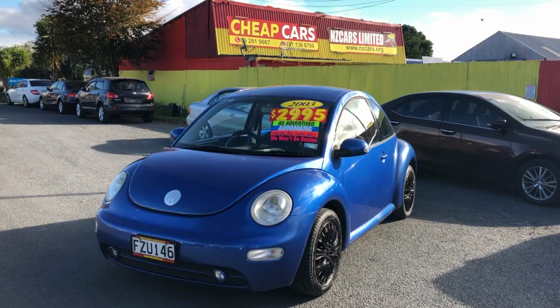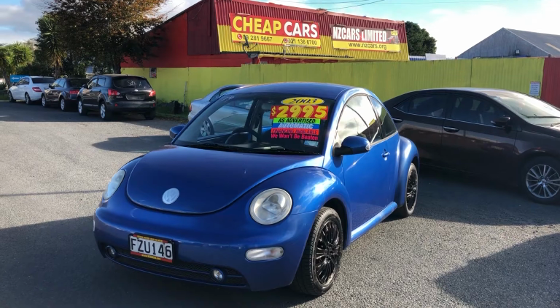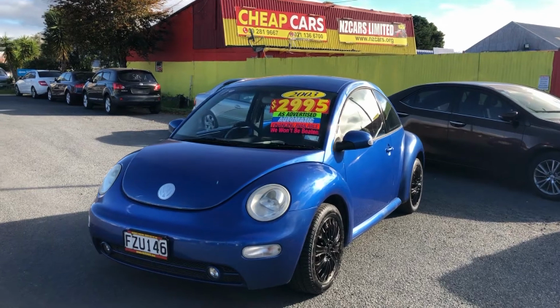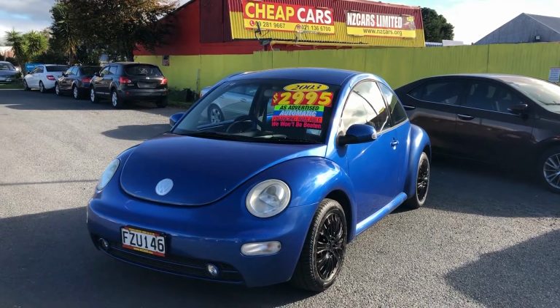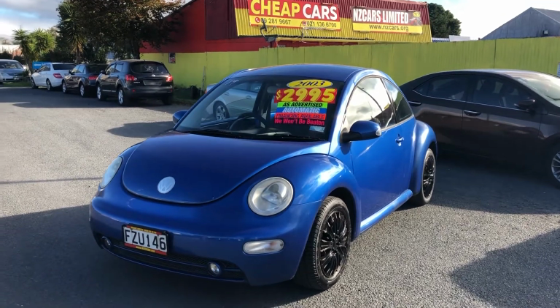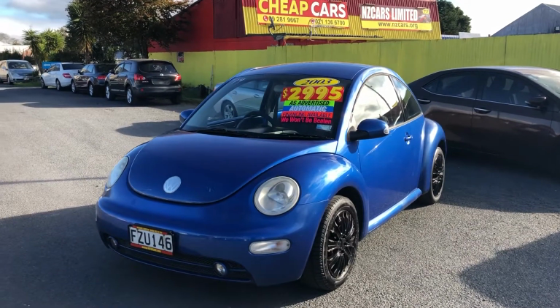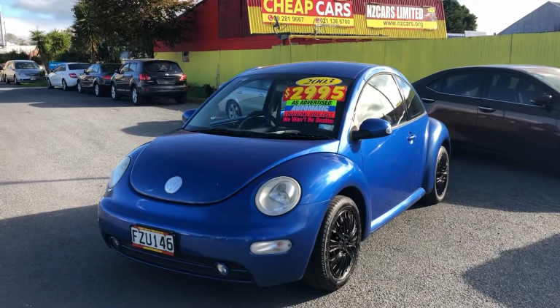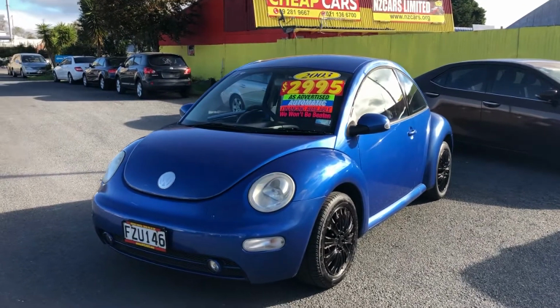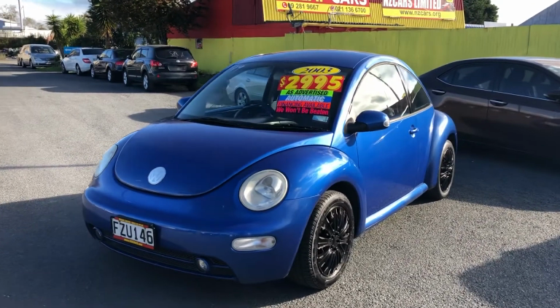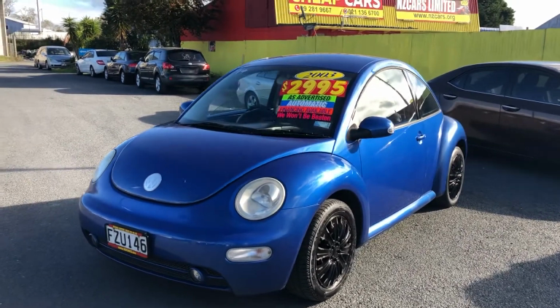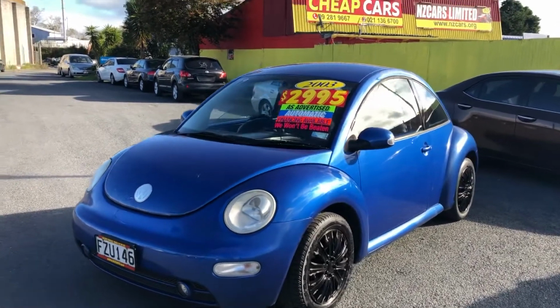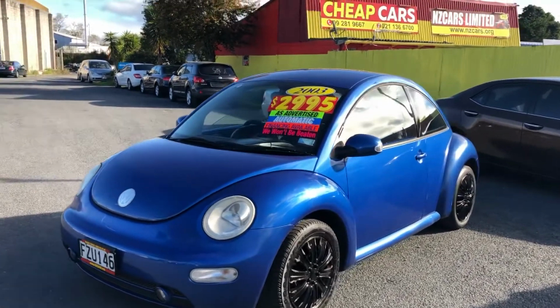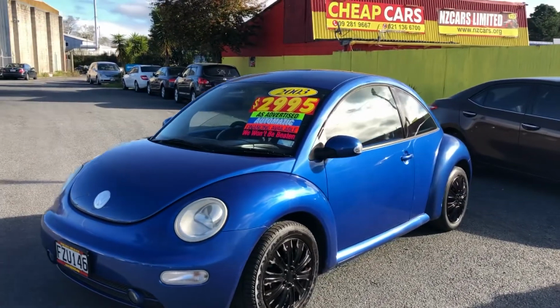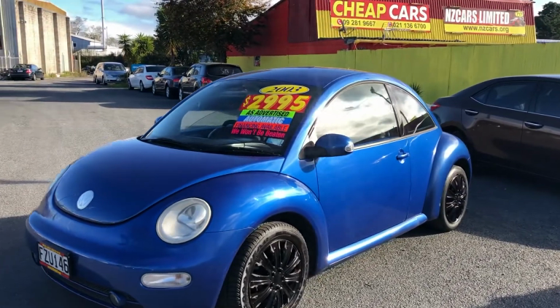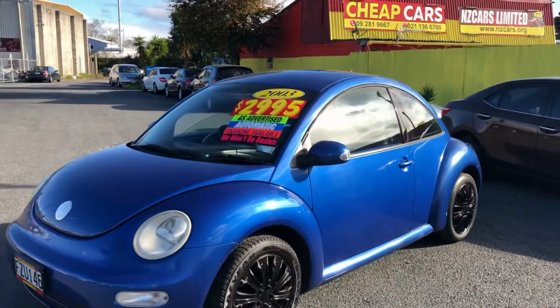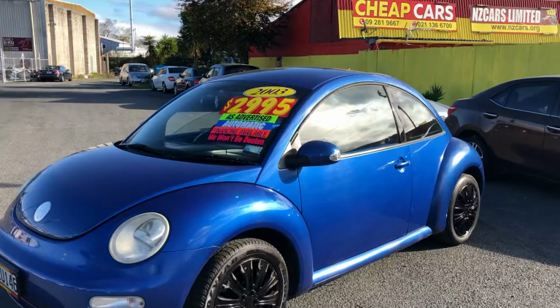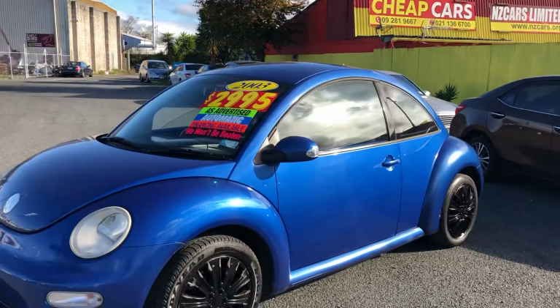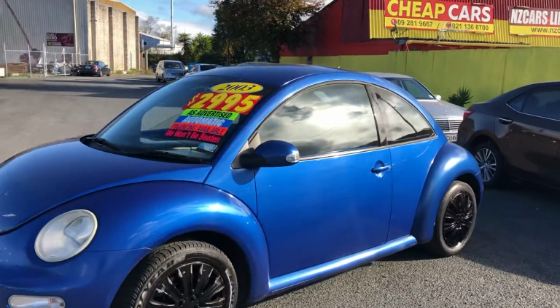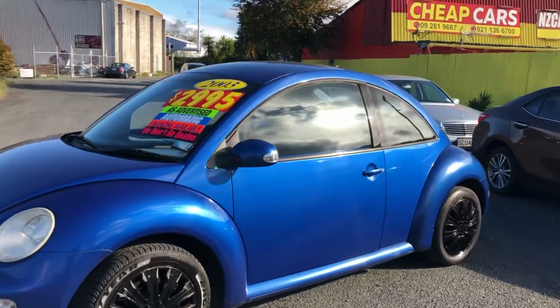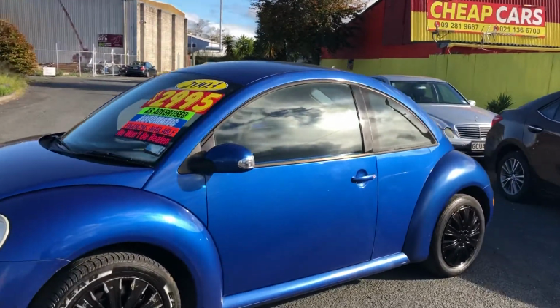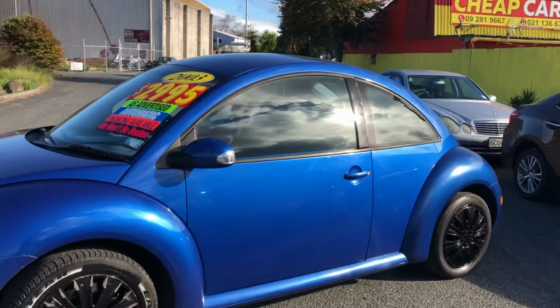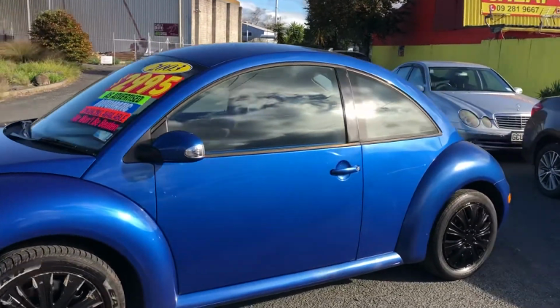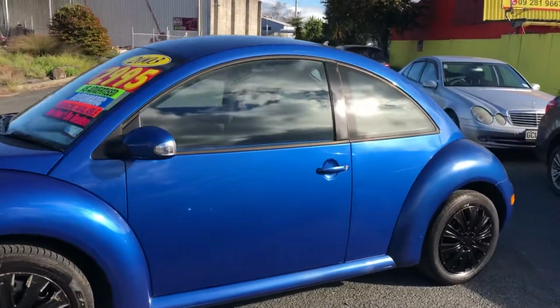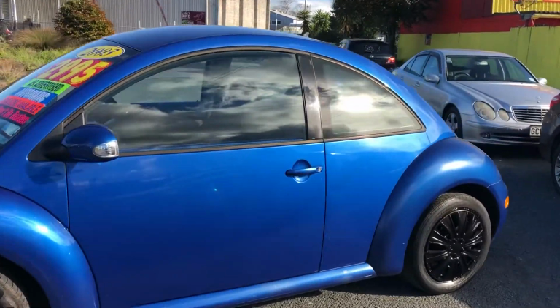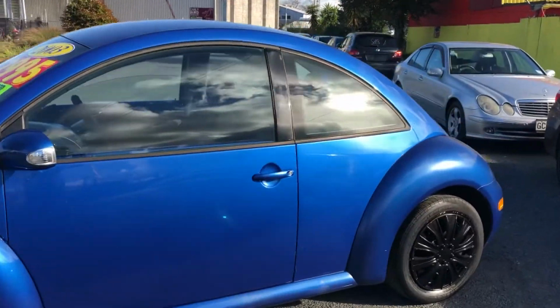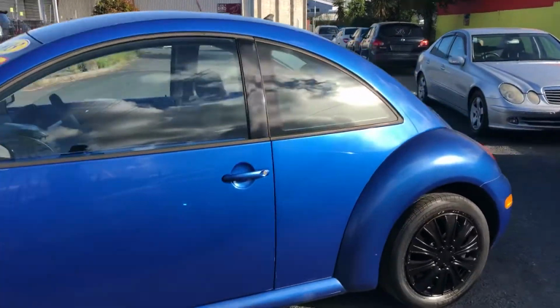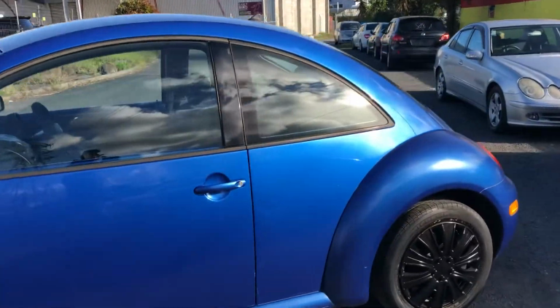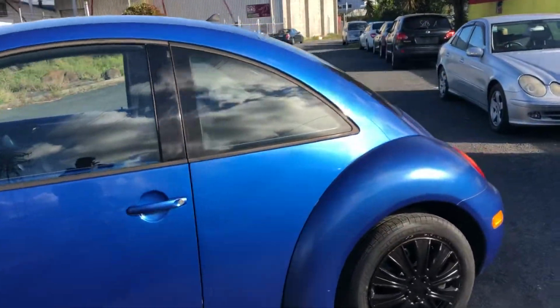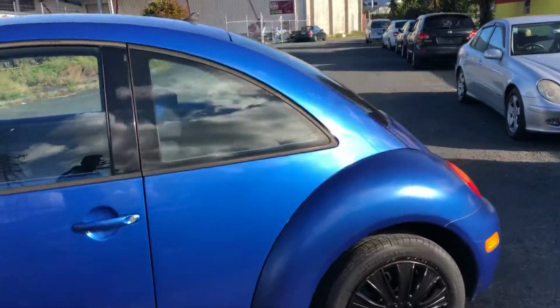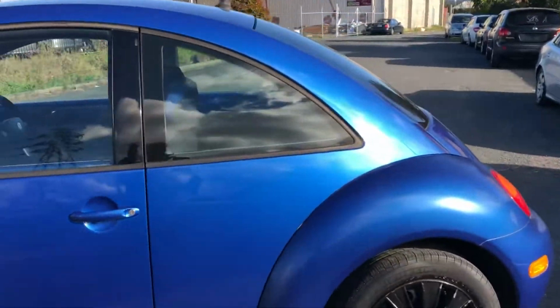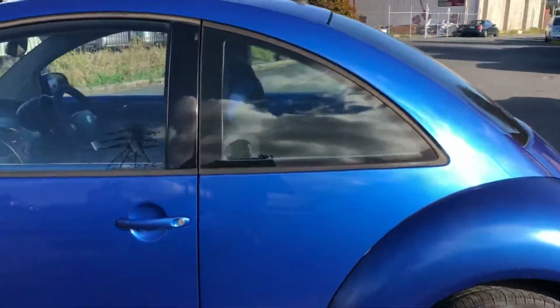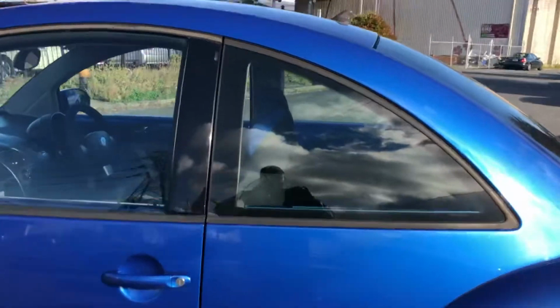Here we go — look at this 2003 VW Beetle going for $2,995. Good-looking car, looks great in that blue color. Look inside.